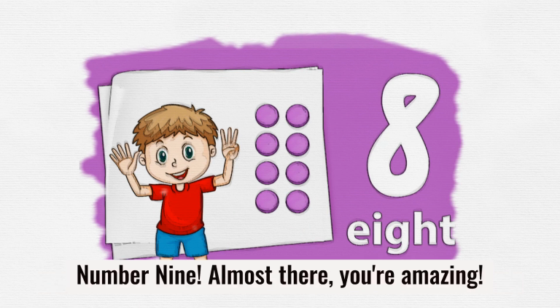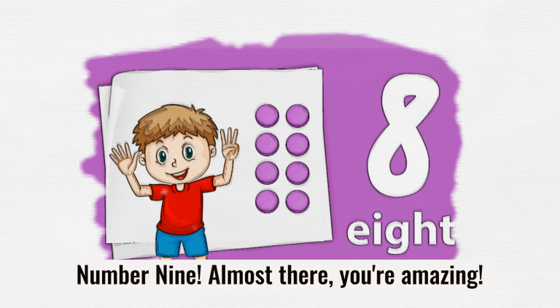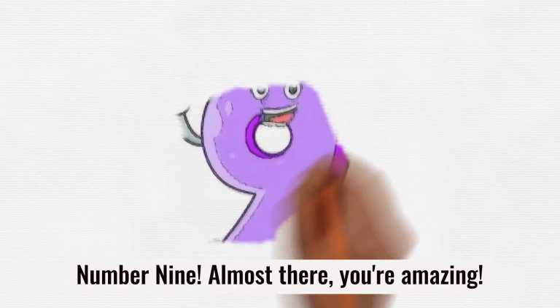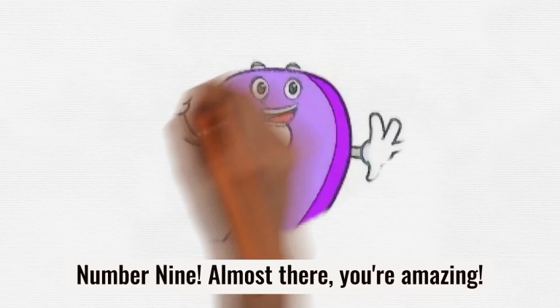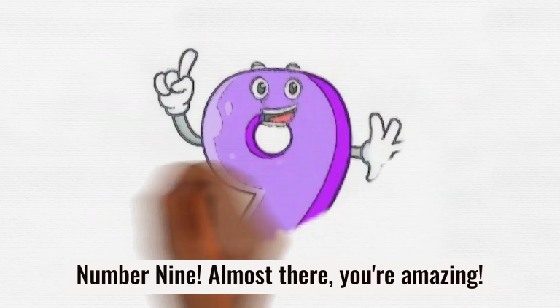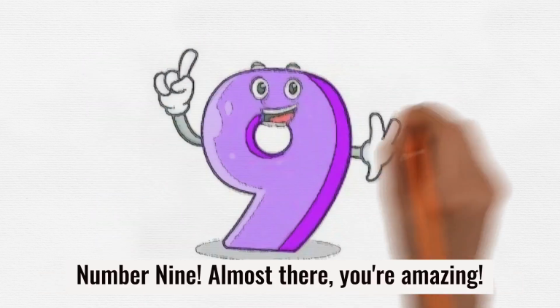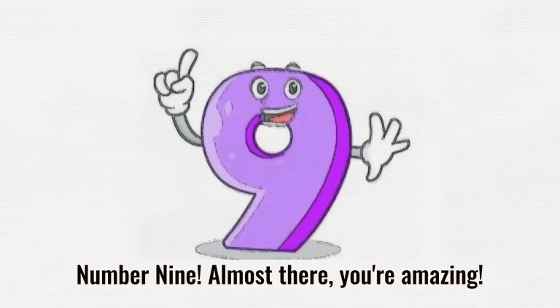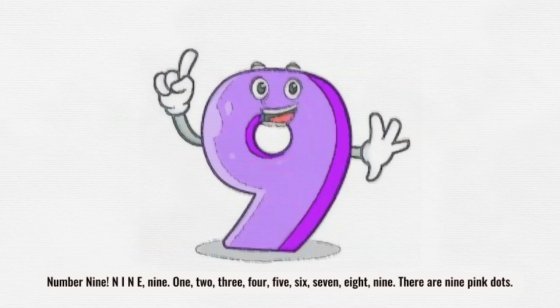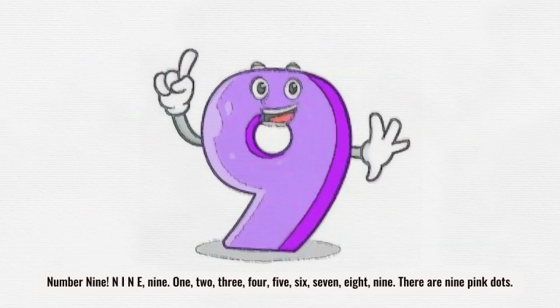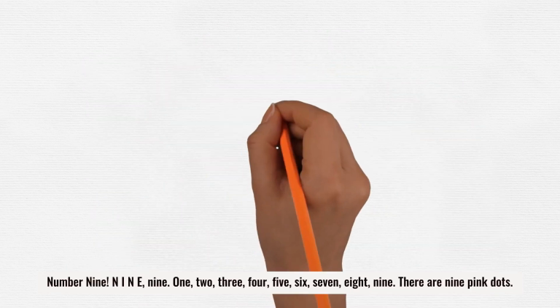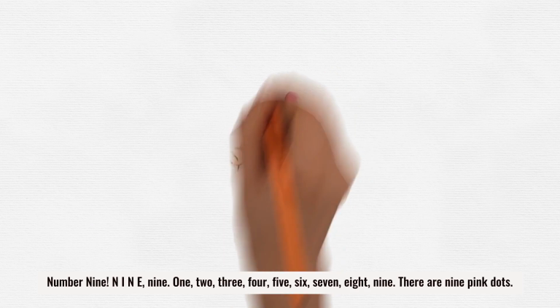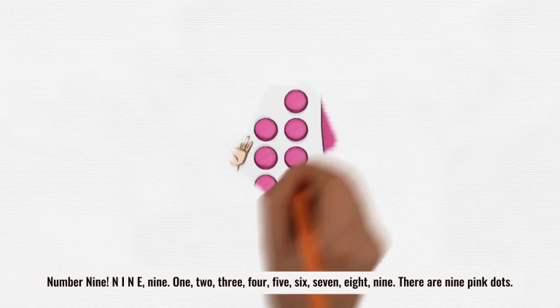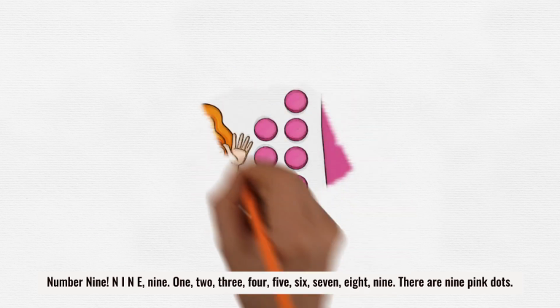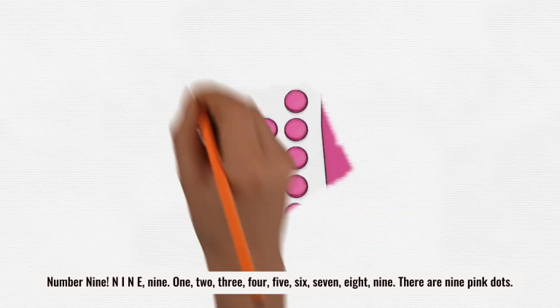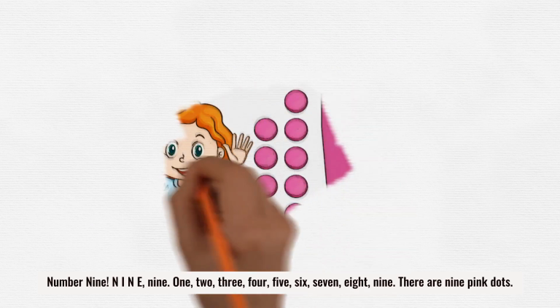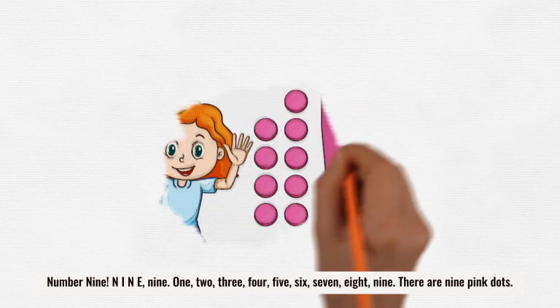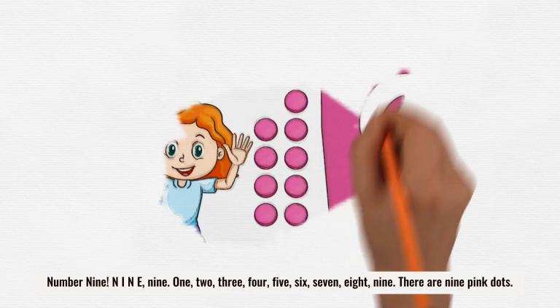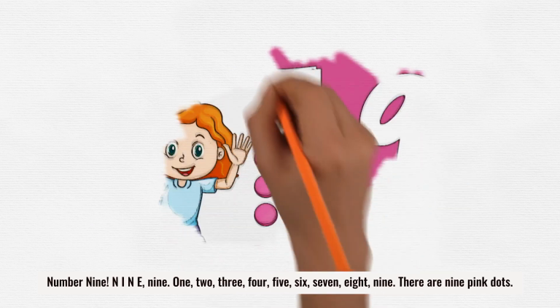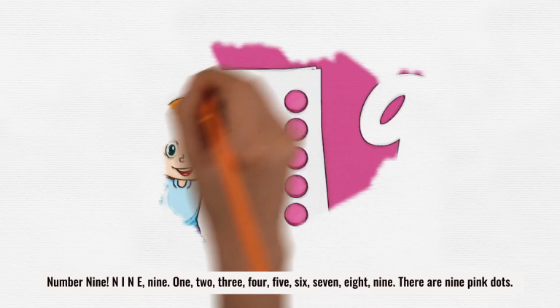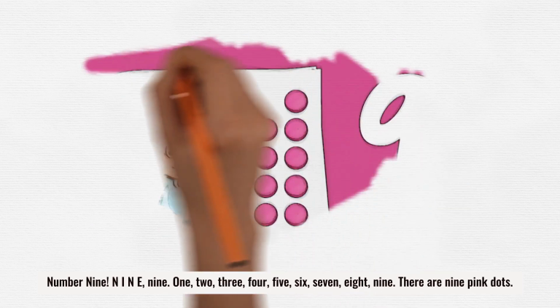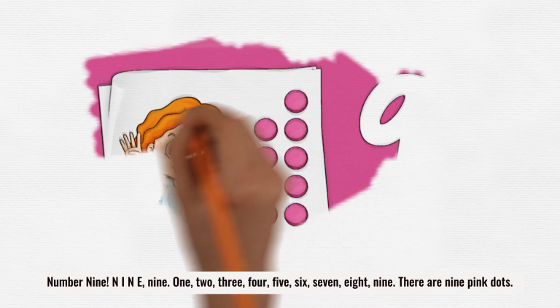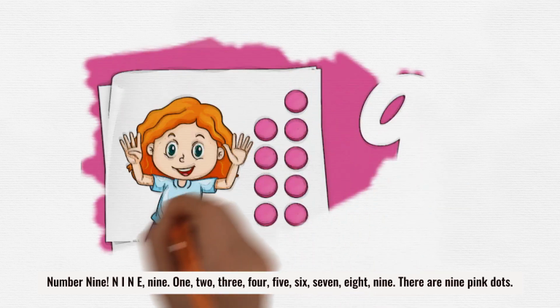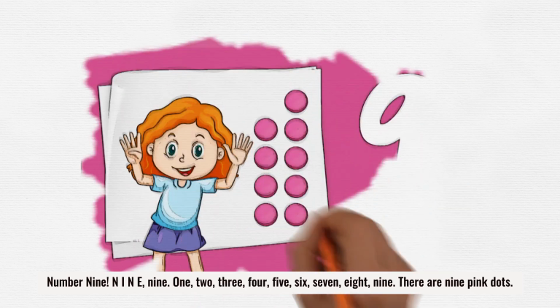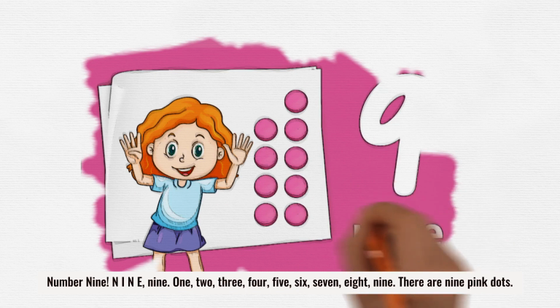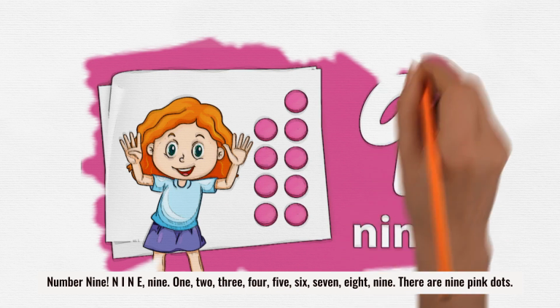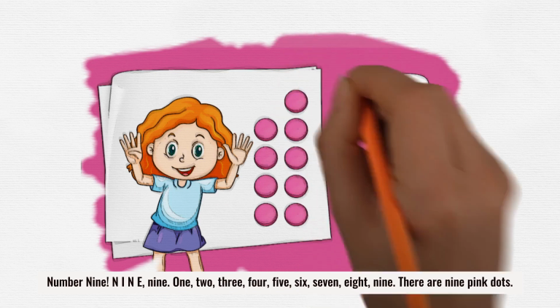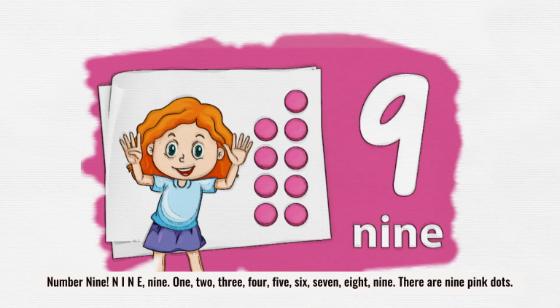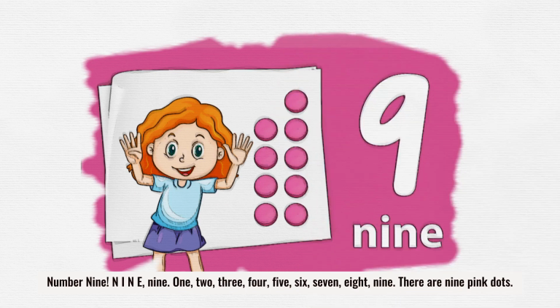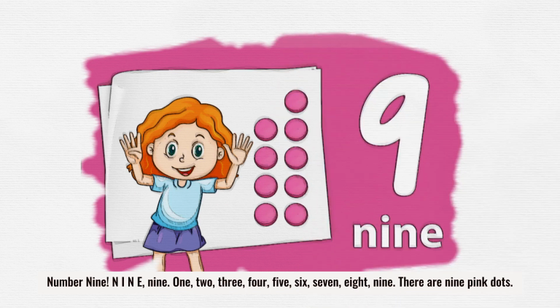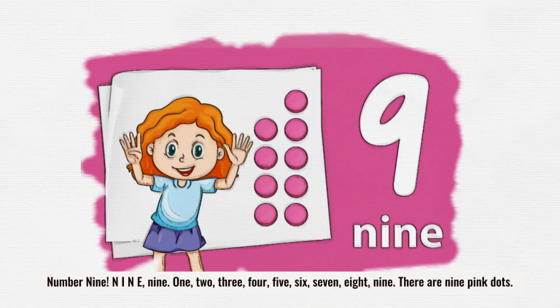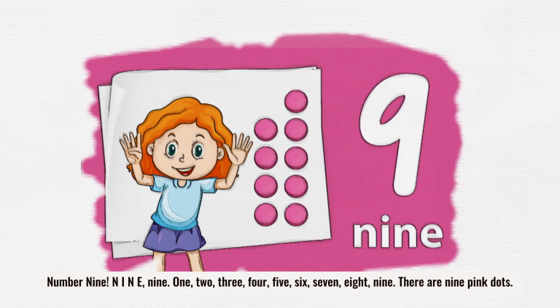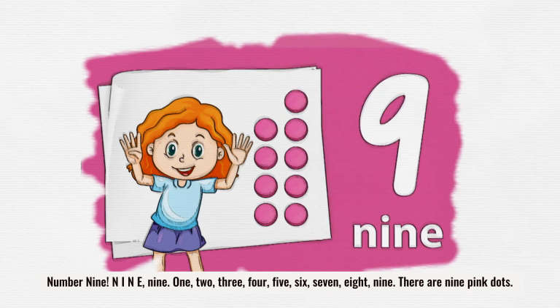Number 9. Almost there. You're amazing. Number 9. N-I-N-E. 9. 1, 2, 3, 4, 5, 6, 7, 8, 9. Number 9. There are 9 pink dots.